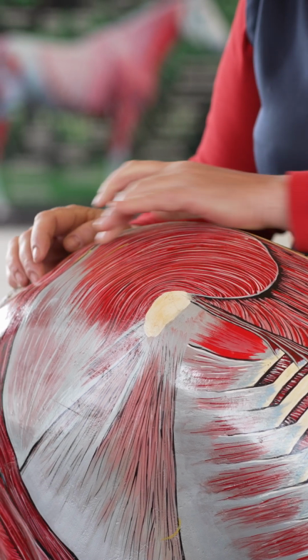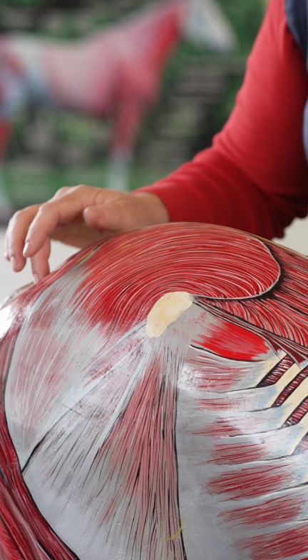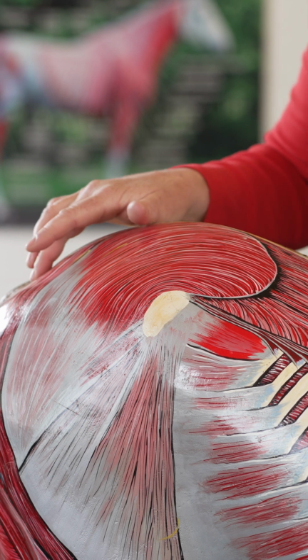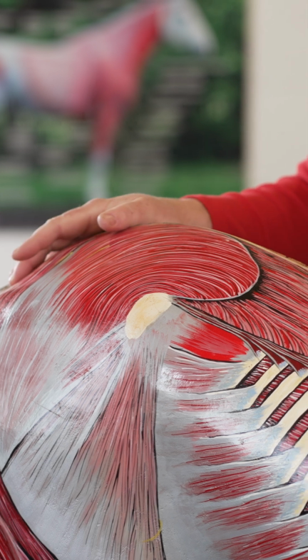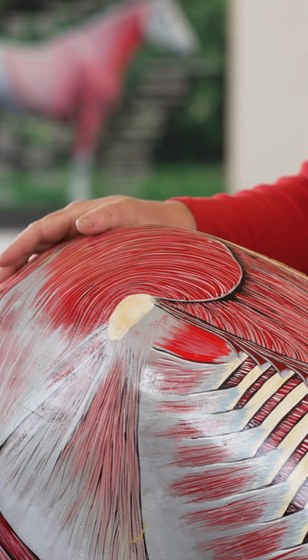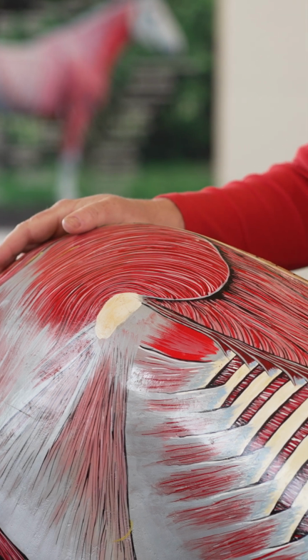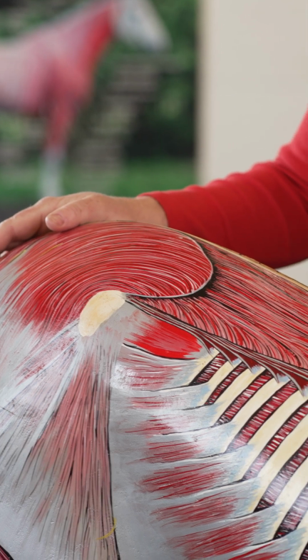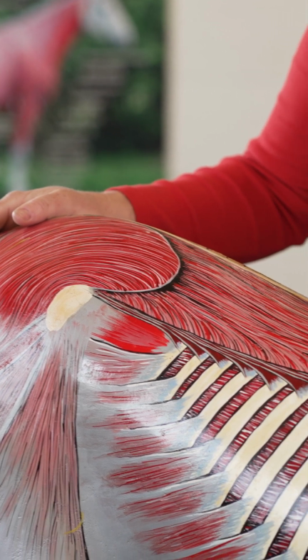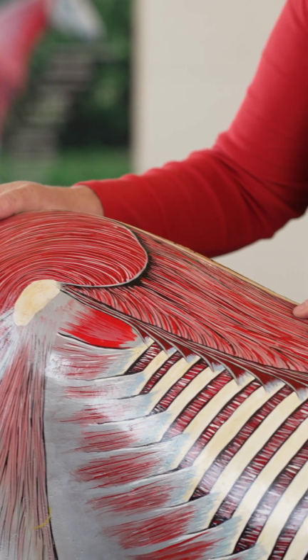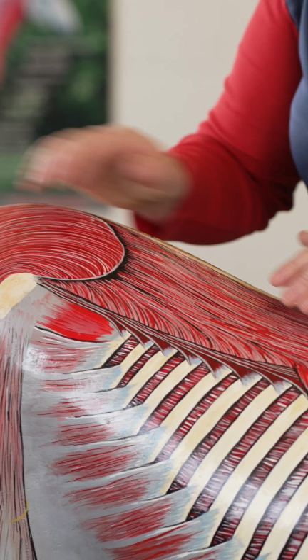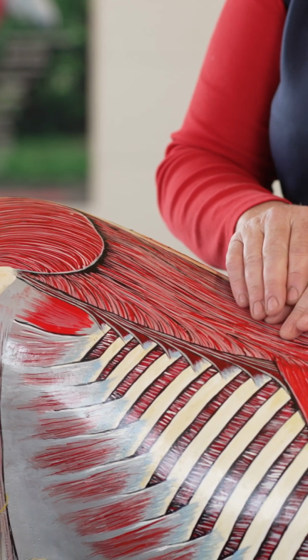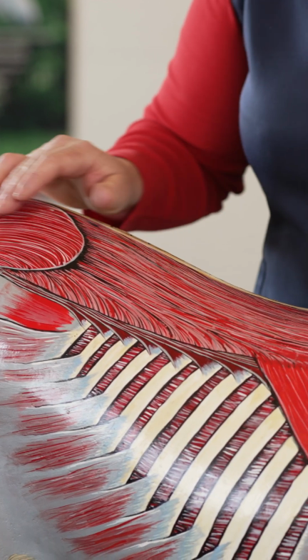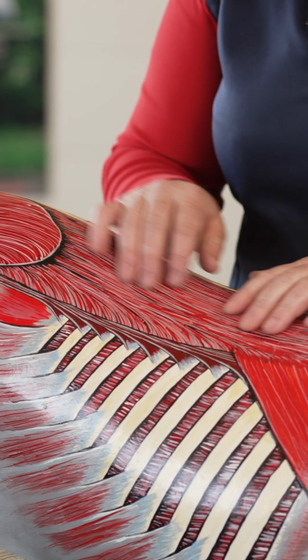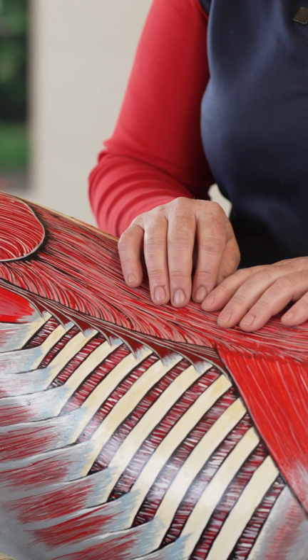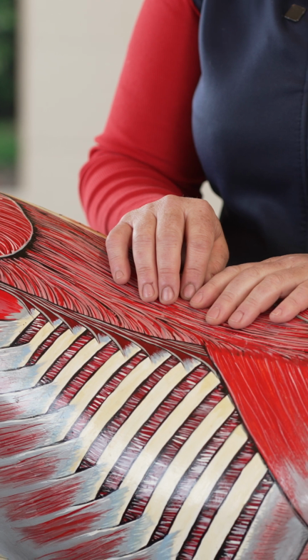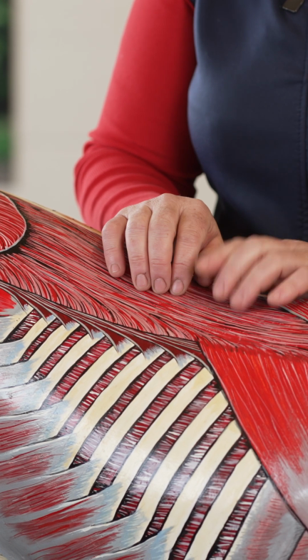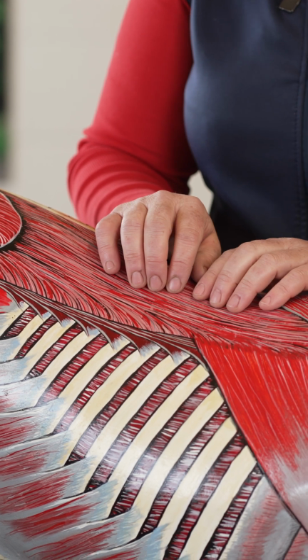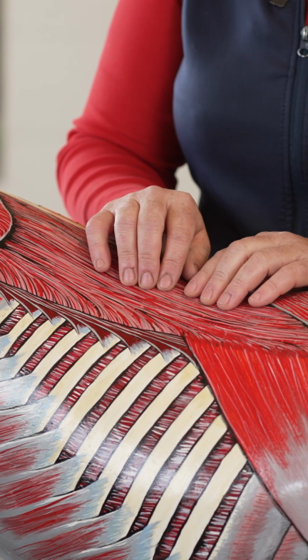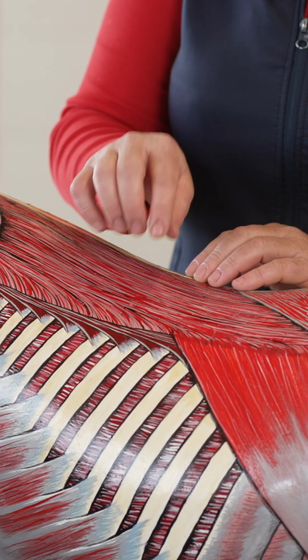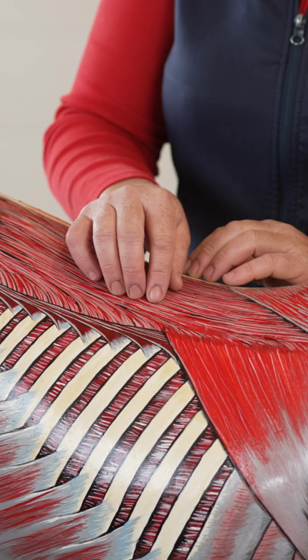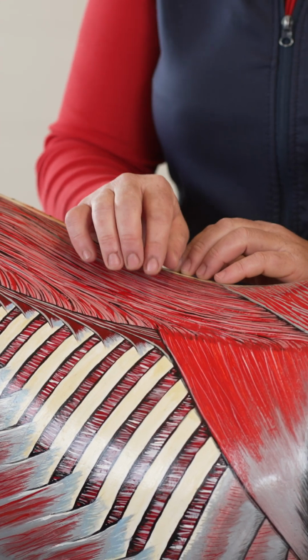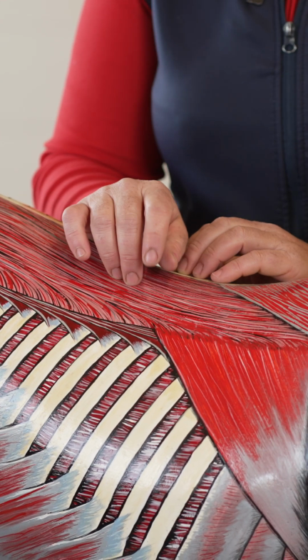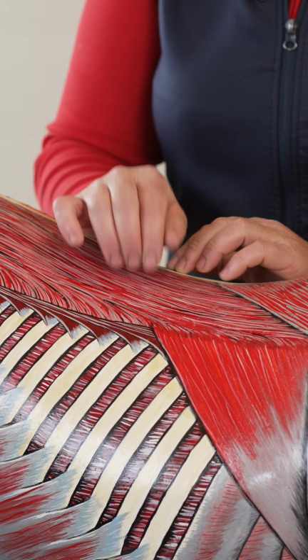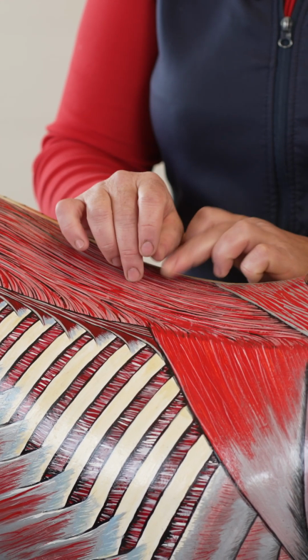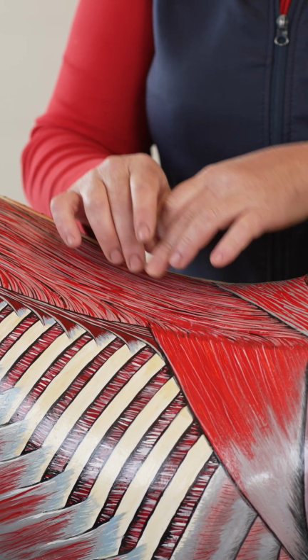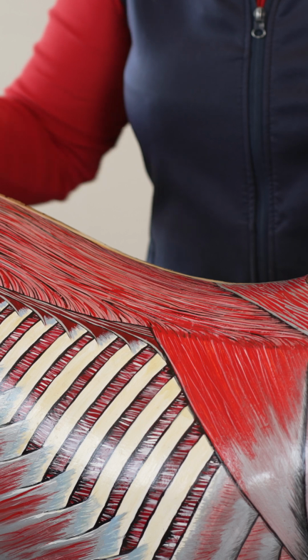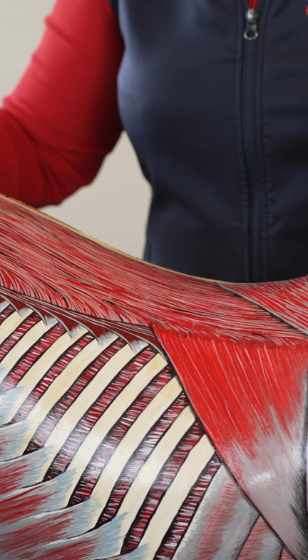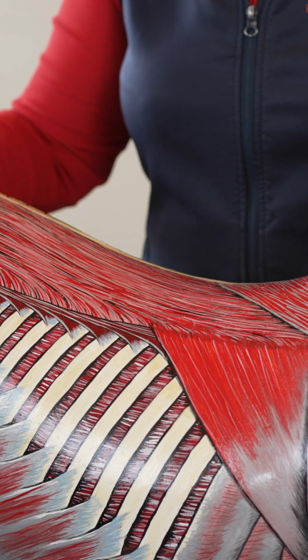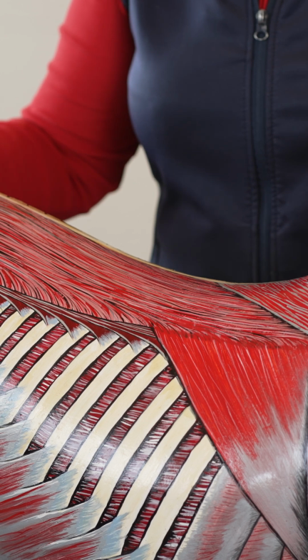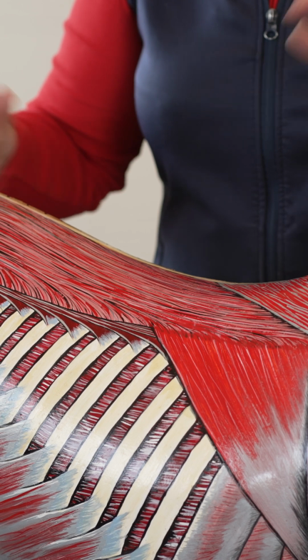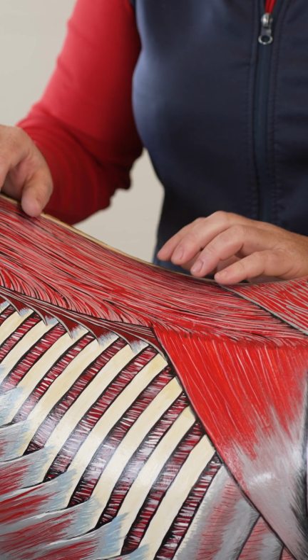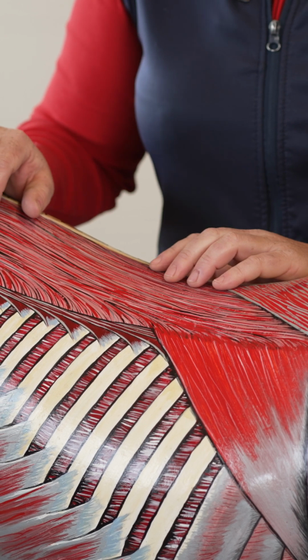So longissimus dorsi truly is a long muscle with incredible connections. Next time you're sitting on your horse, don't just think about this muscle being in this area, but really truly affecting the whole of the spine.